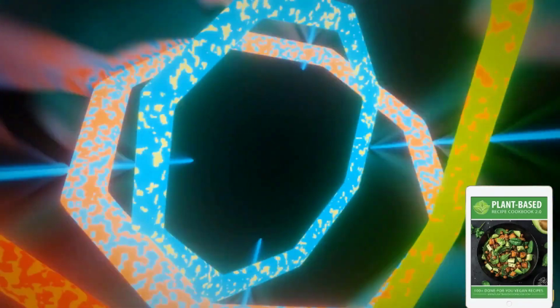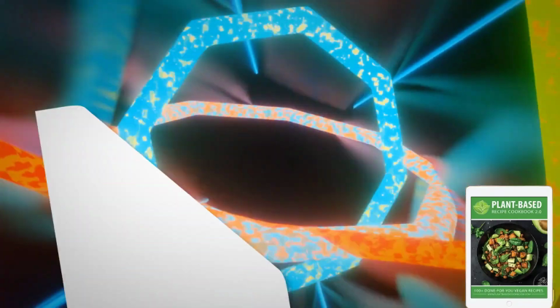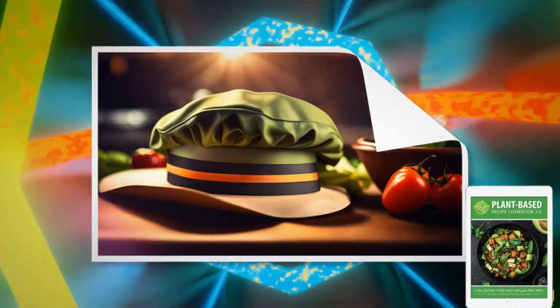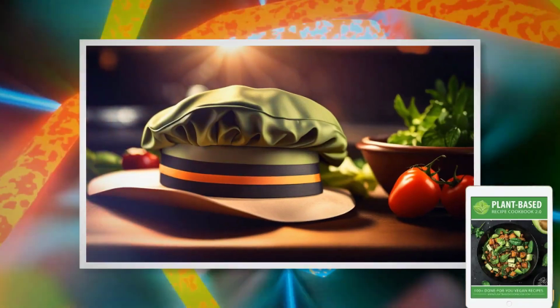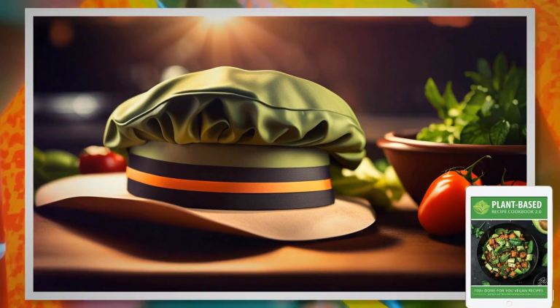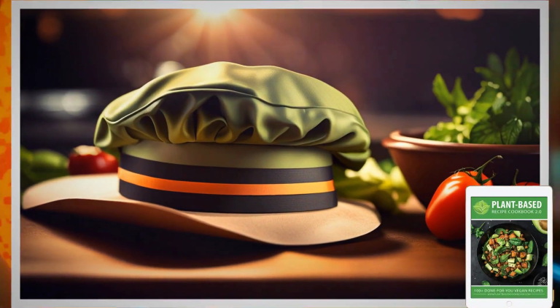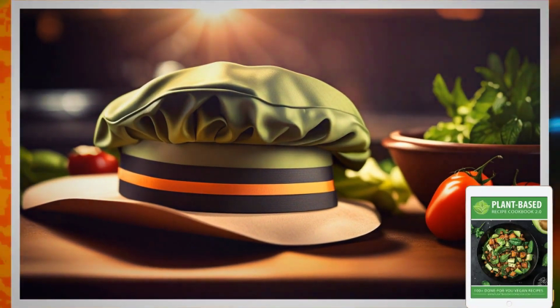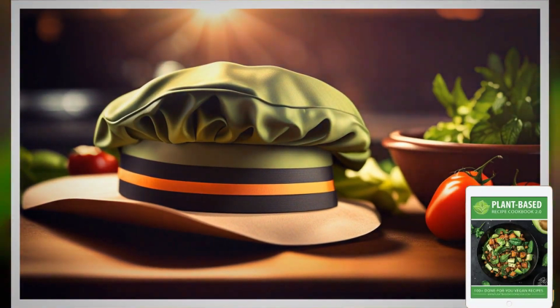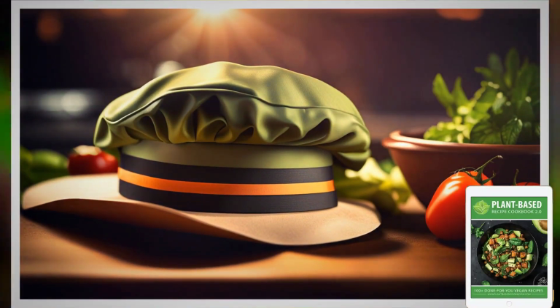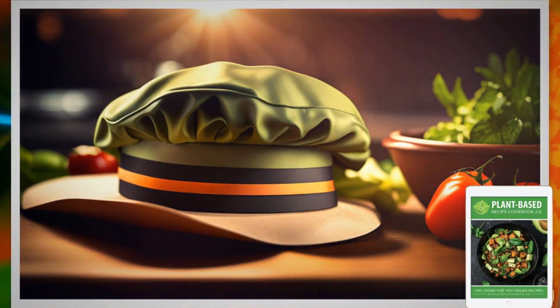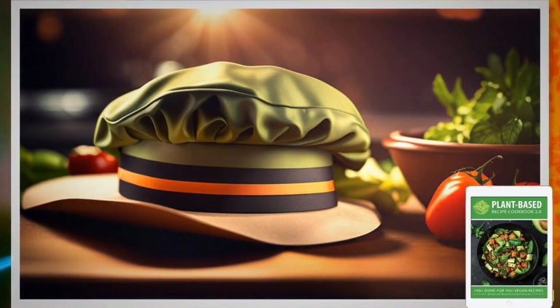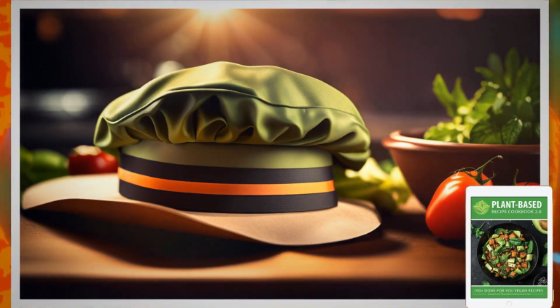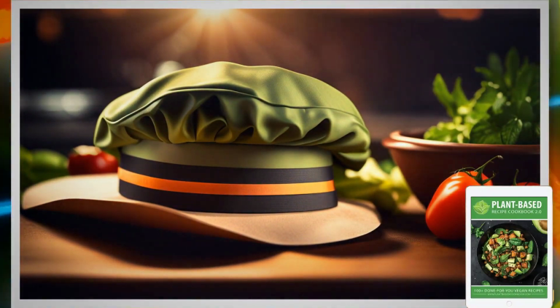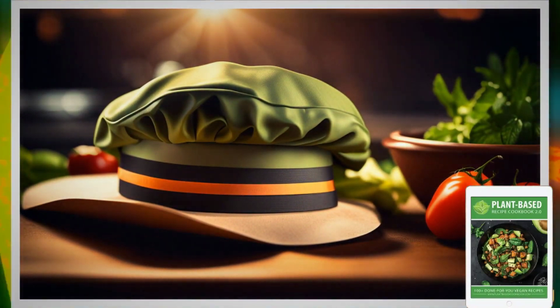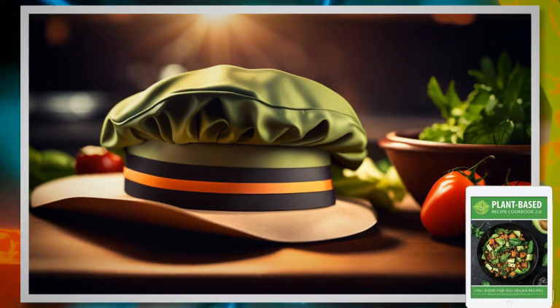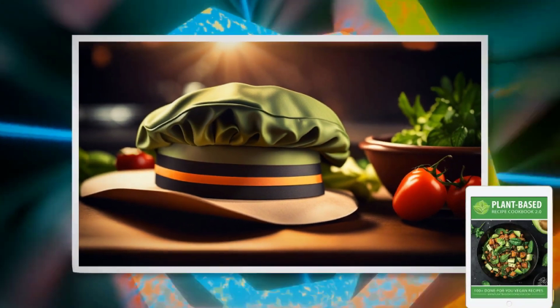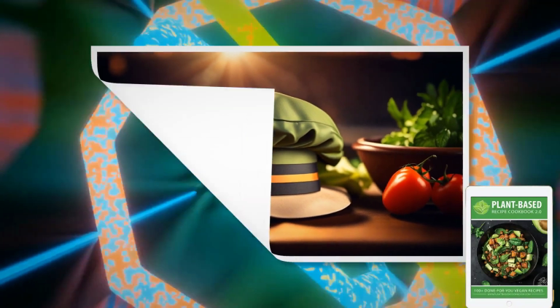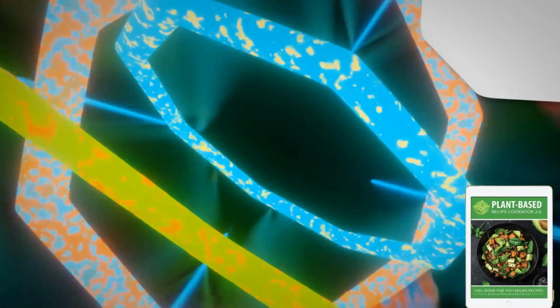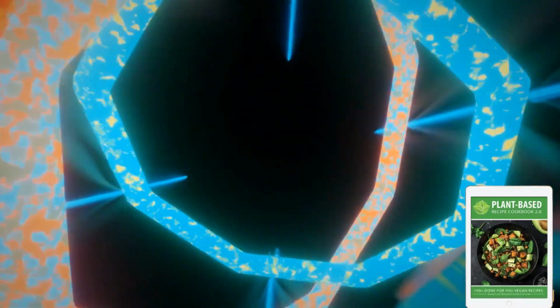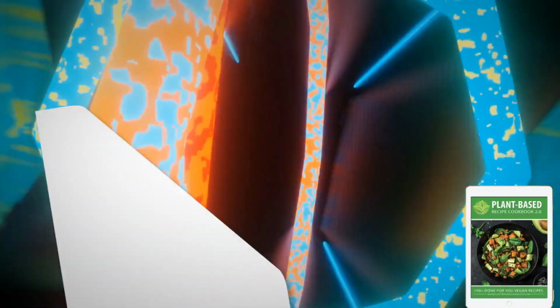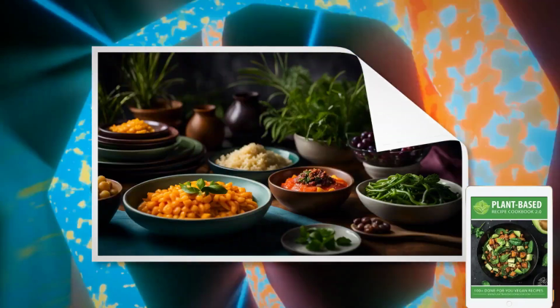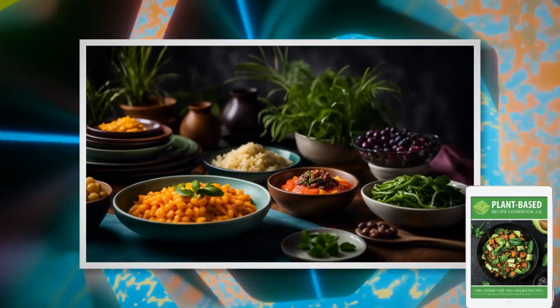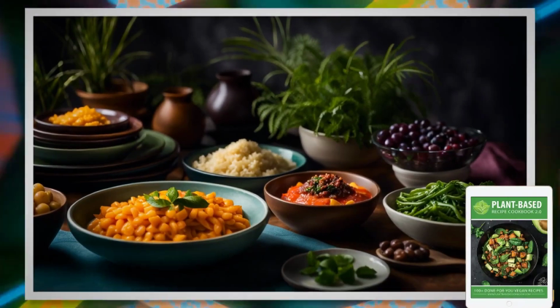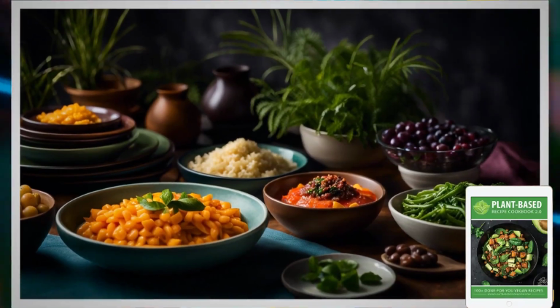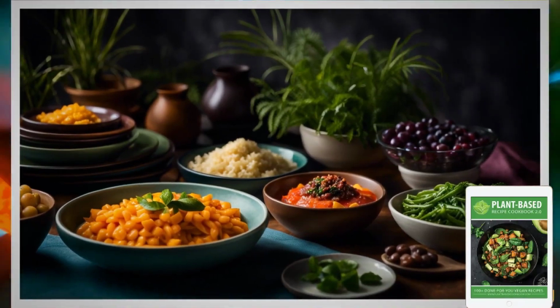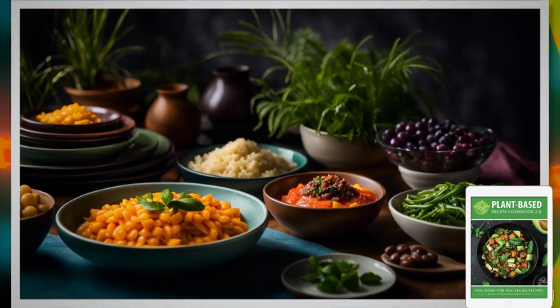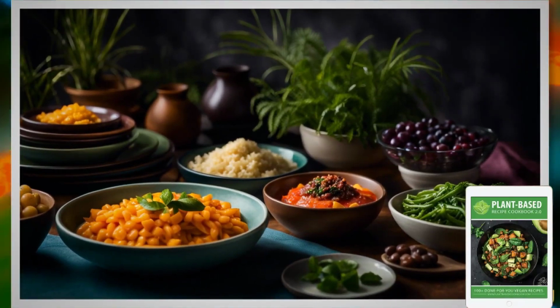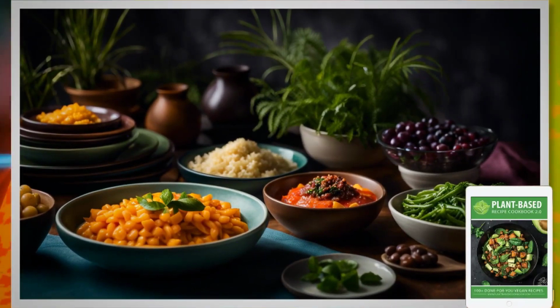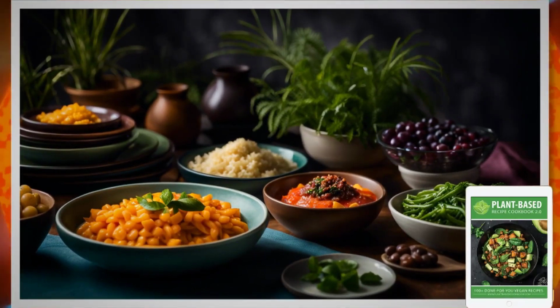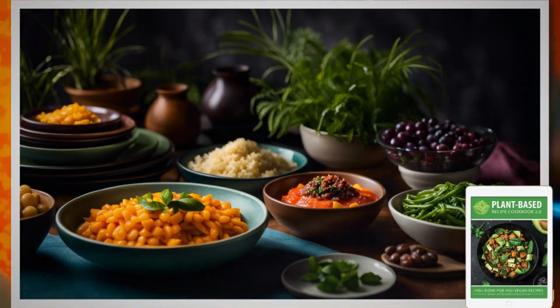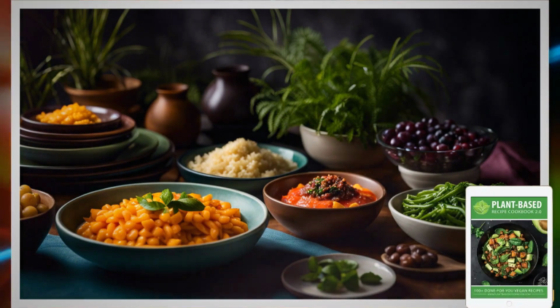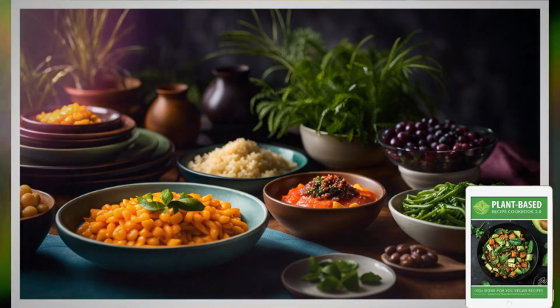Now let's talk about the cookbook itself. Does the plant-based recipe cookbook actually work? The answer is a resounding yes. This cookbook is a game-changer, offering over 100 mouth-watering recipes for everyone to enjoy.